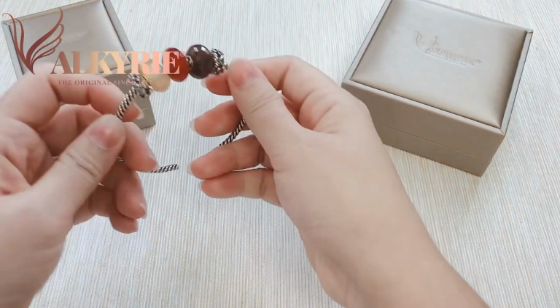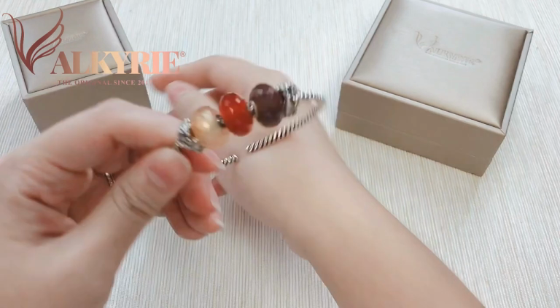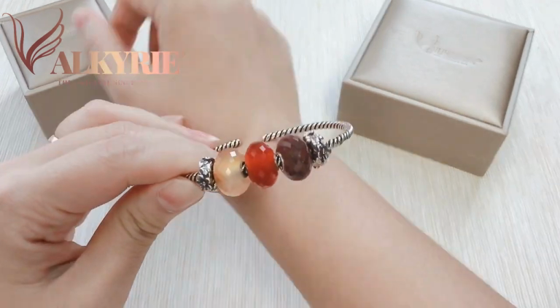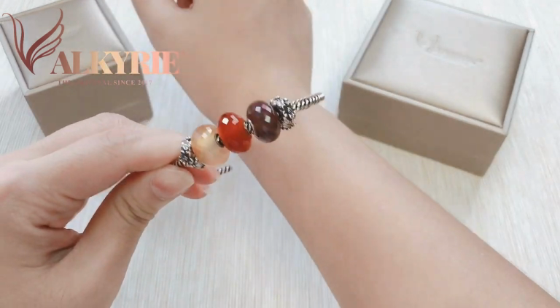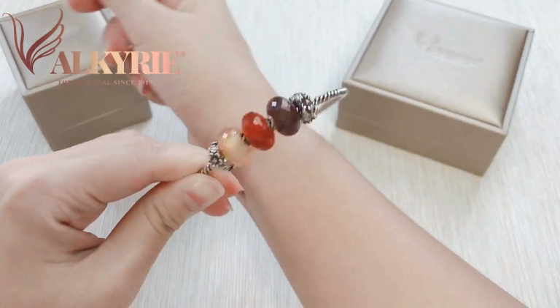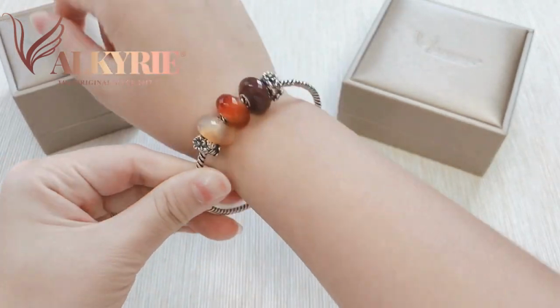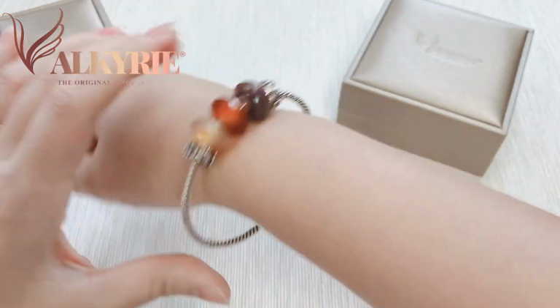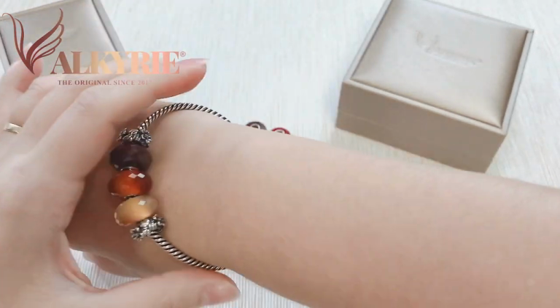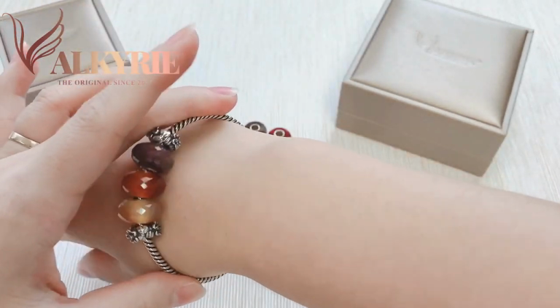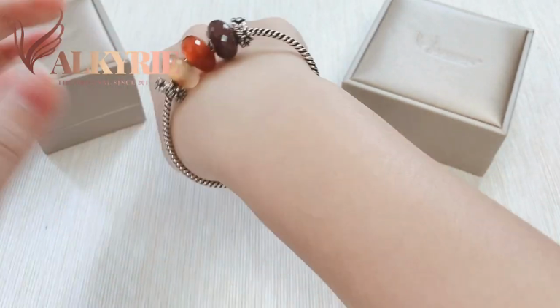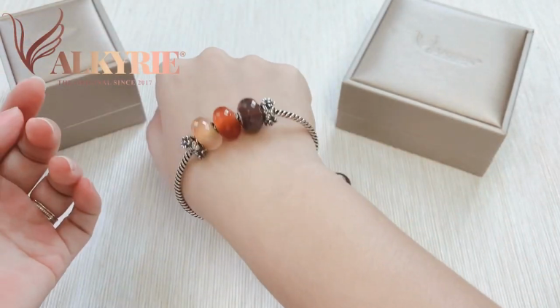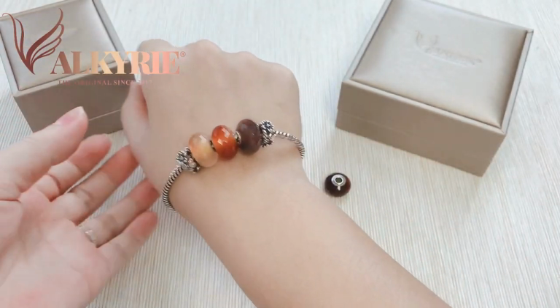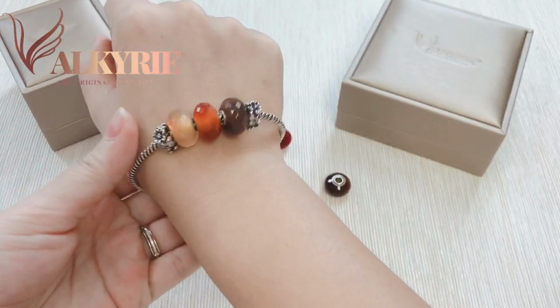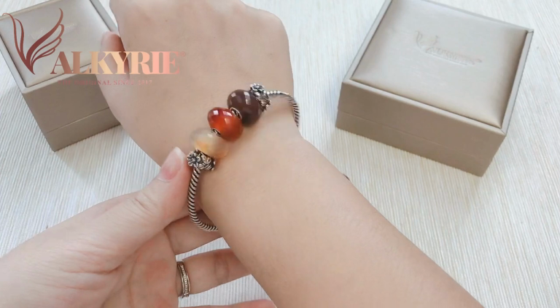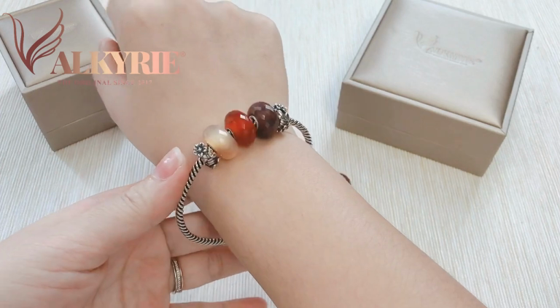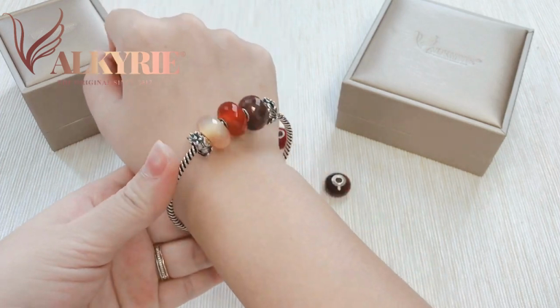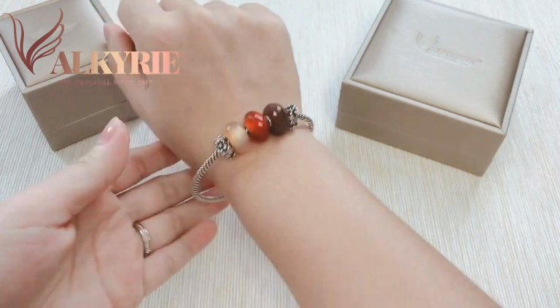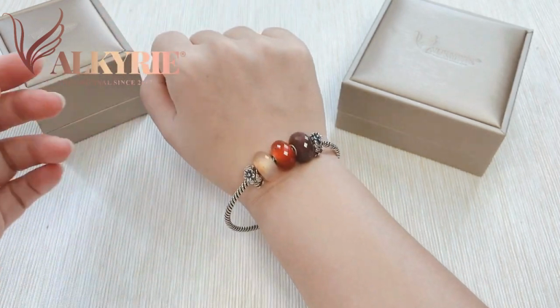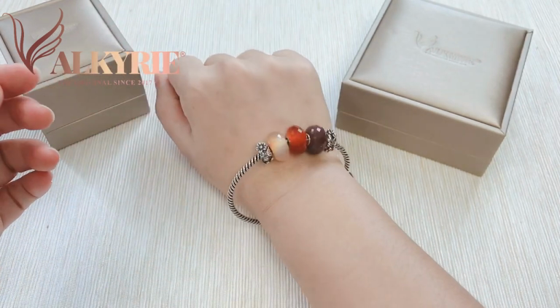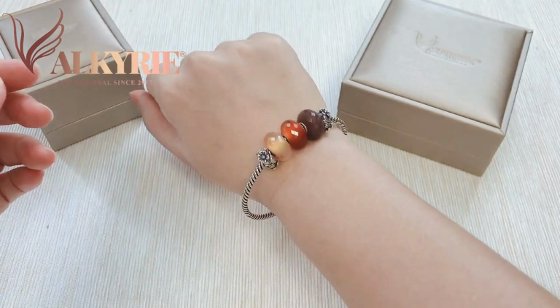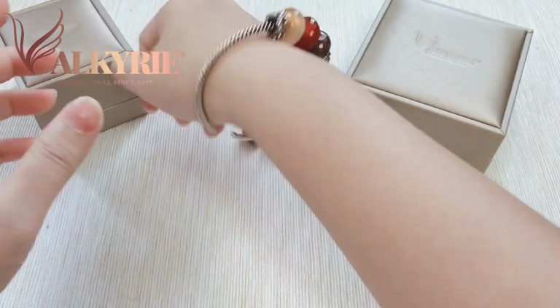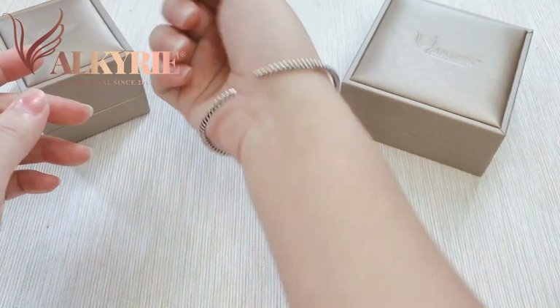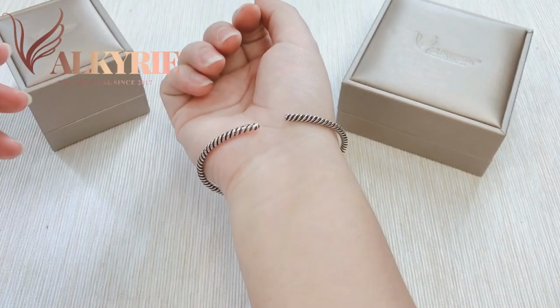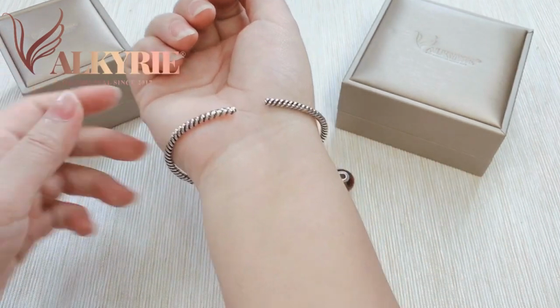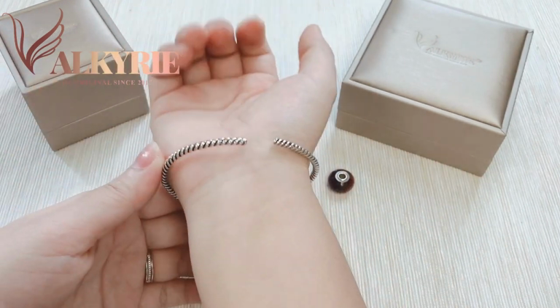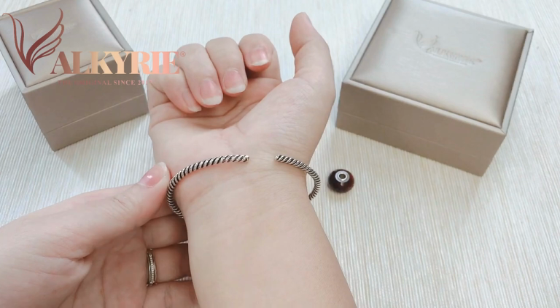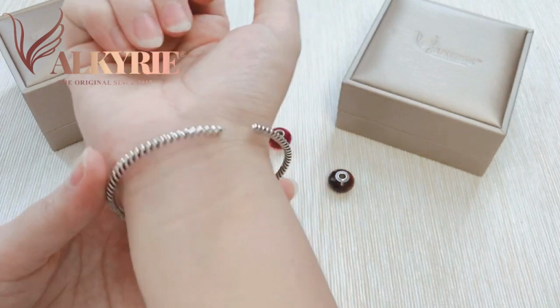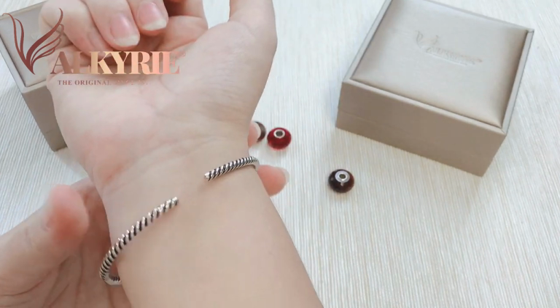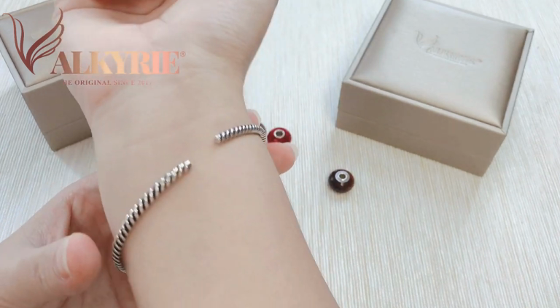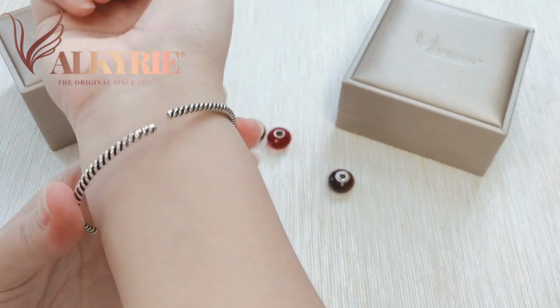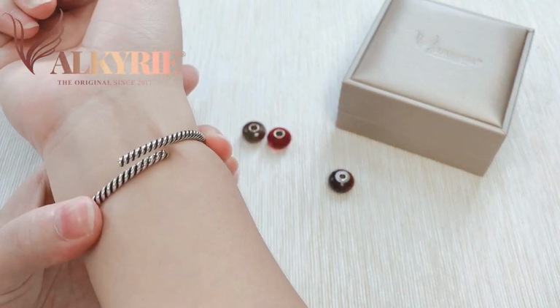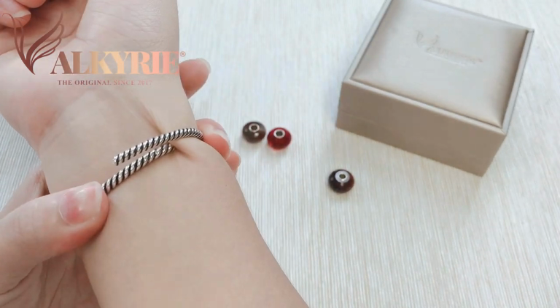I'm going to try it on you — see, you're going to be this big. If your hand is bigger, I think this one should be fine for you, but in case your hand is small like this, I will recommend that we use the special adjustable function of the bangle.